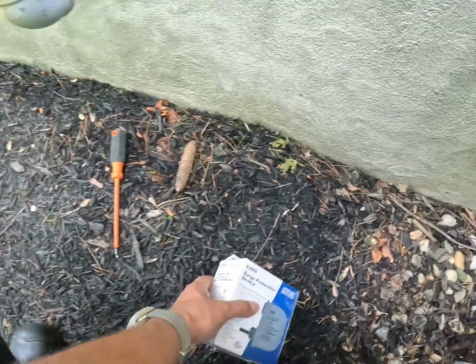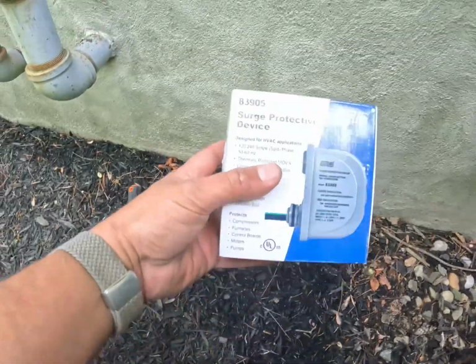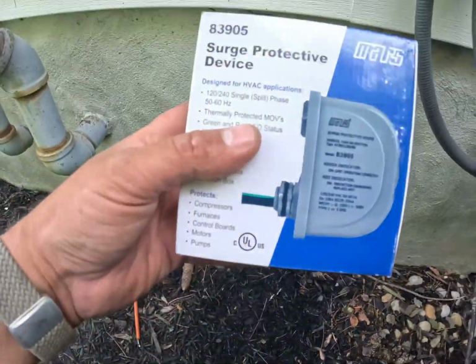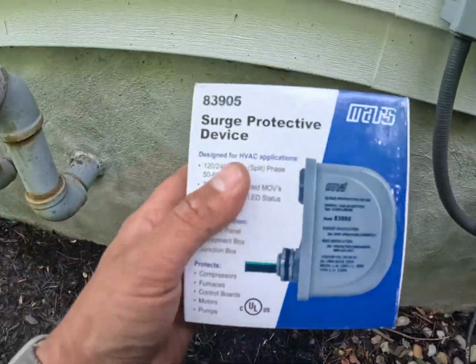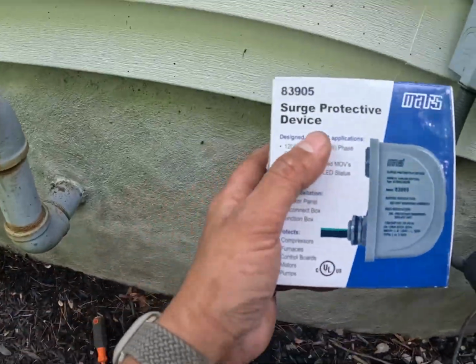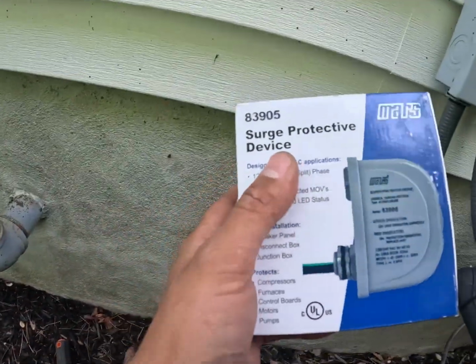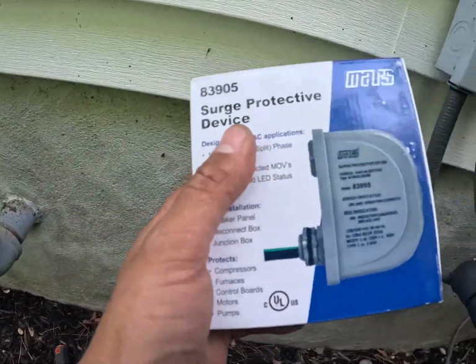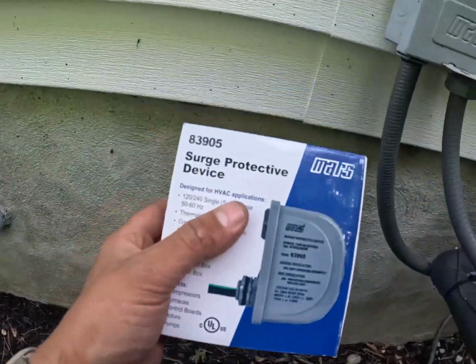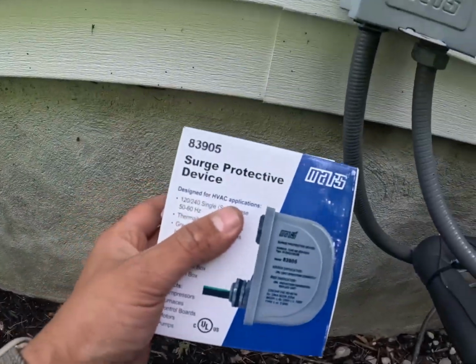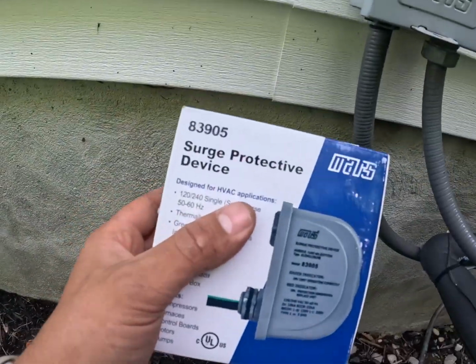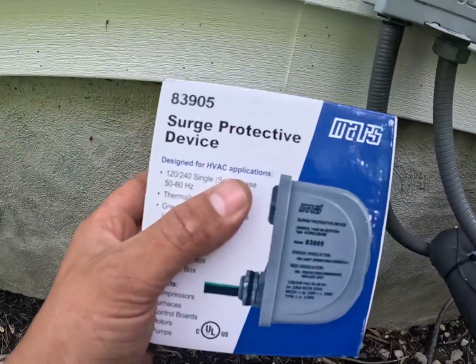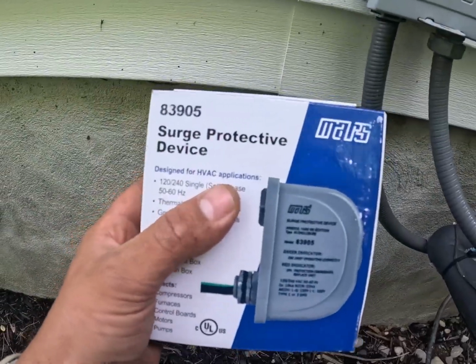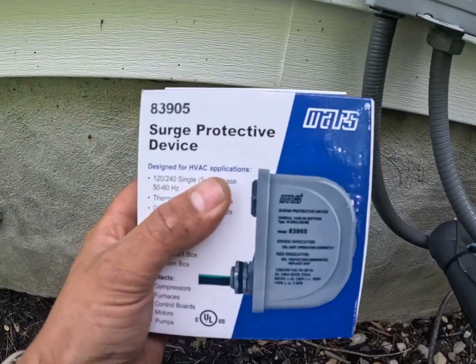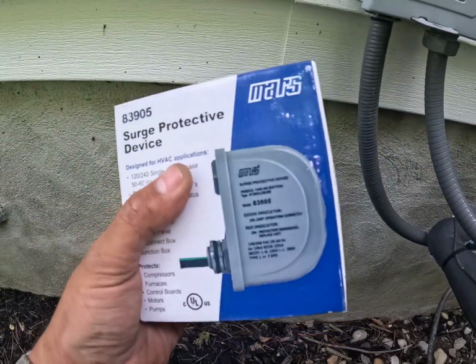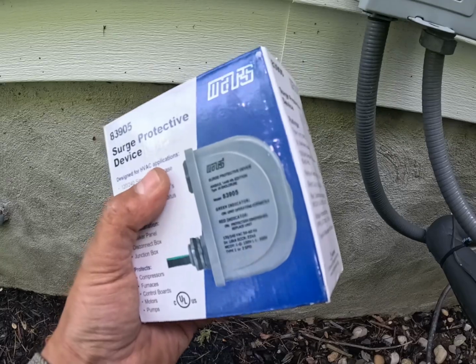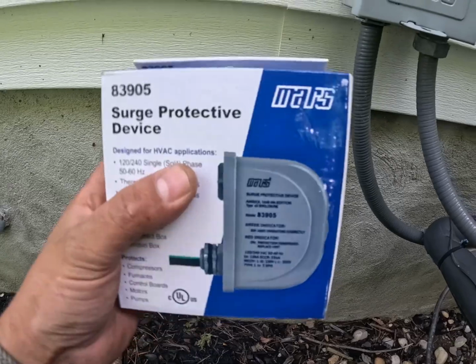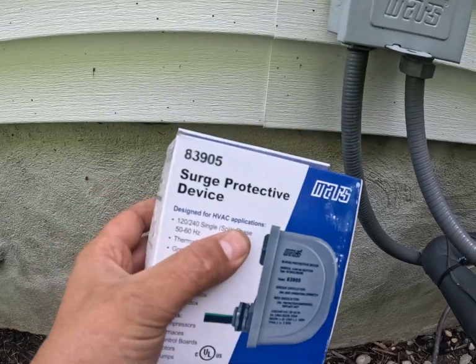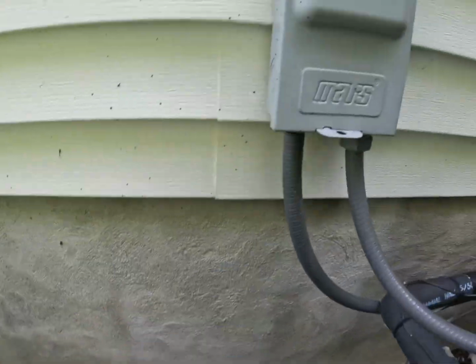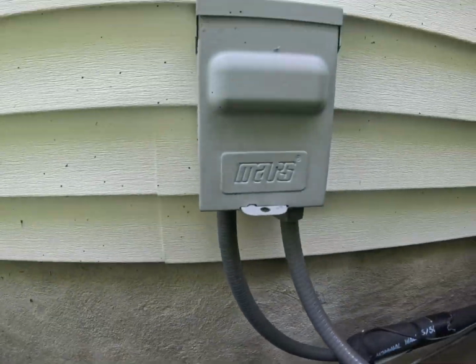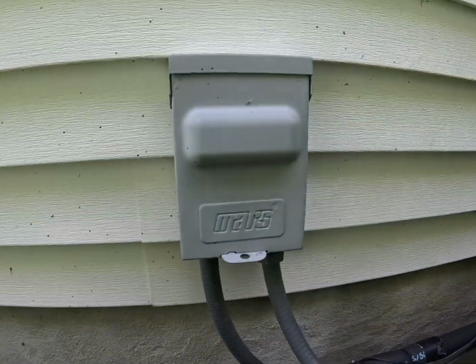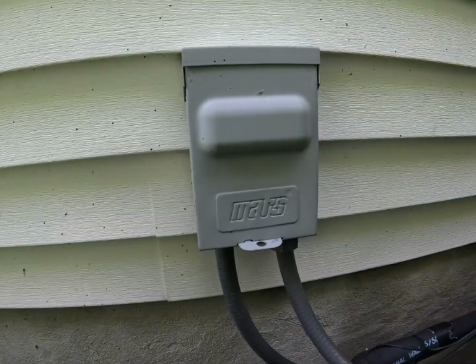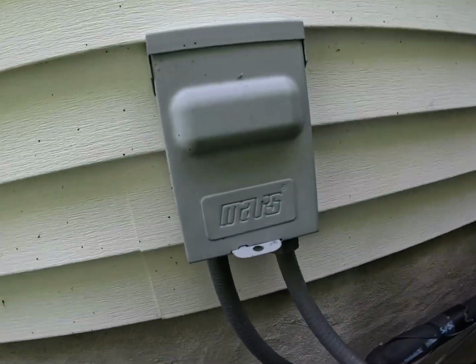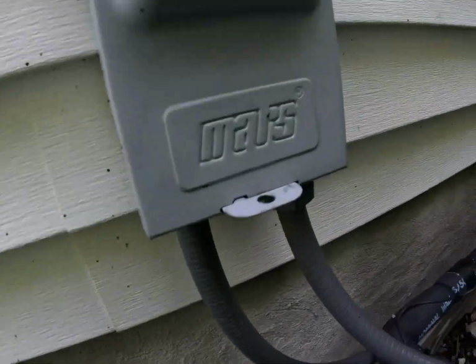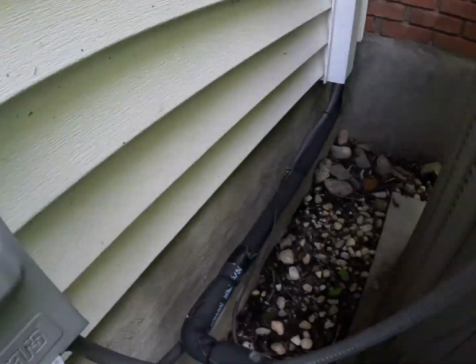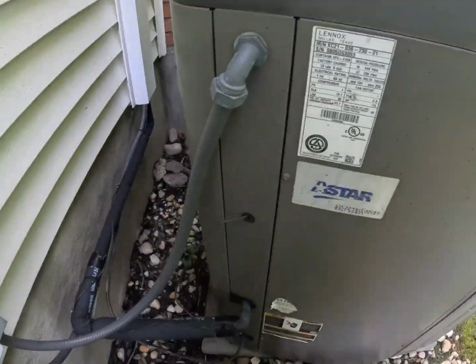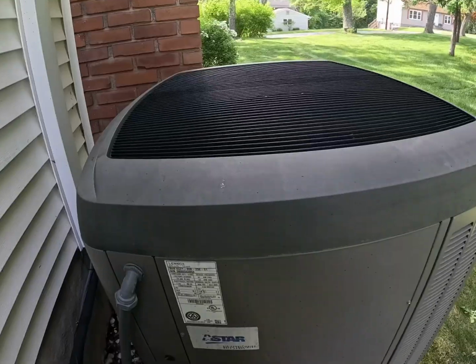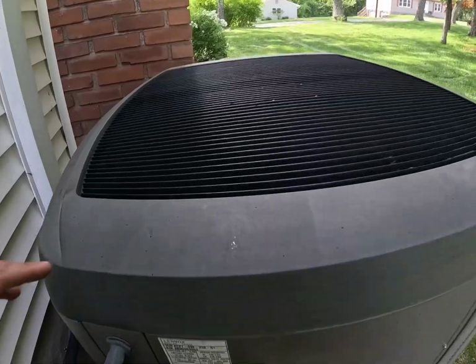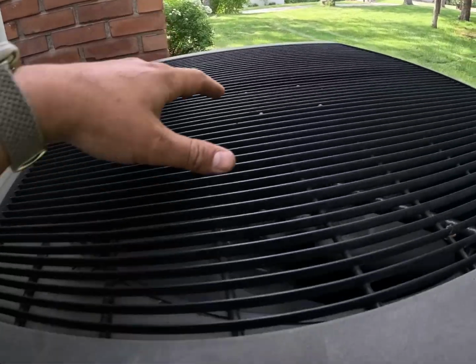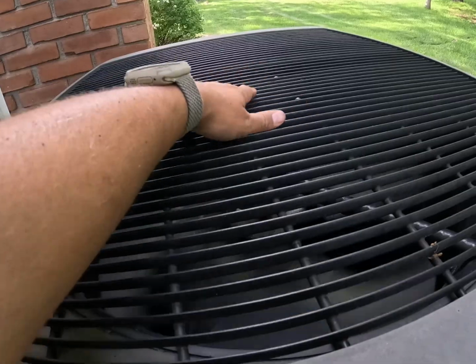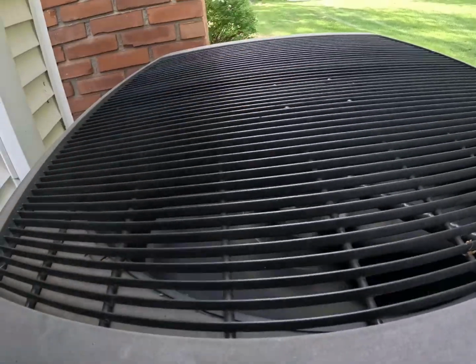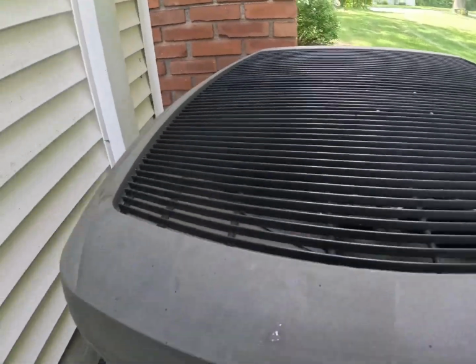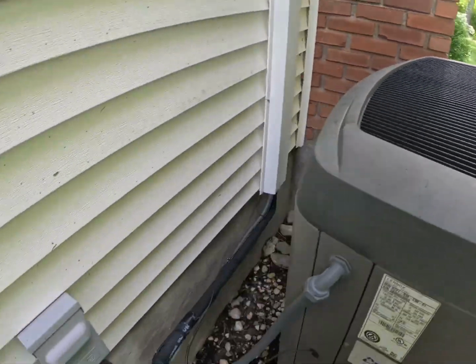We are installing a Mars 83905 surge protective device on this disconnect to protect the condenser. It will also protect the fan and the compressor itself.